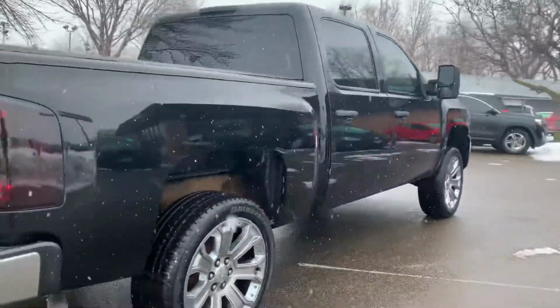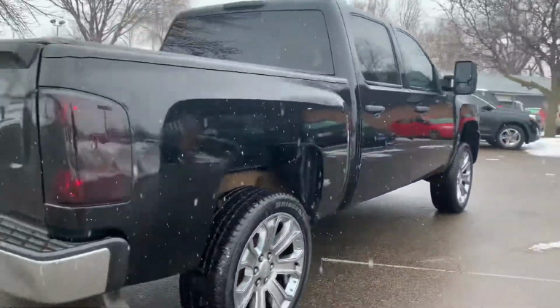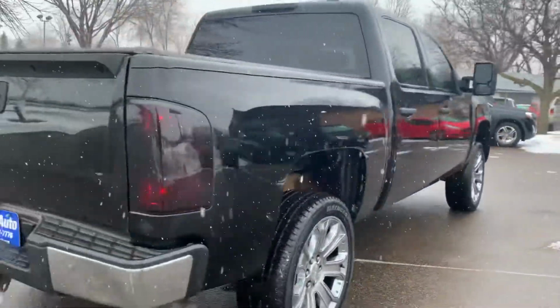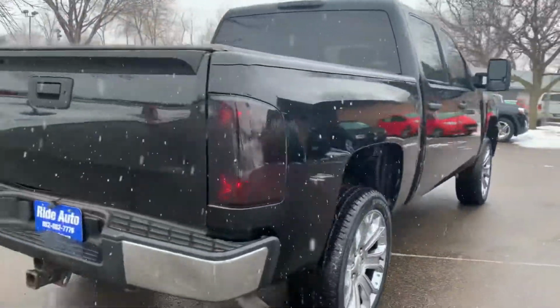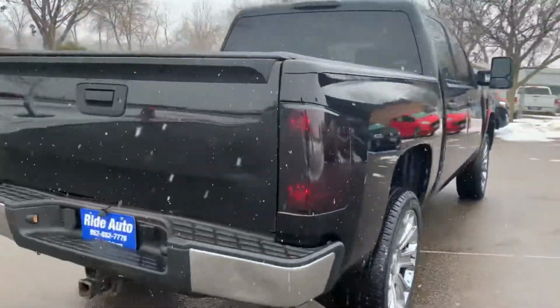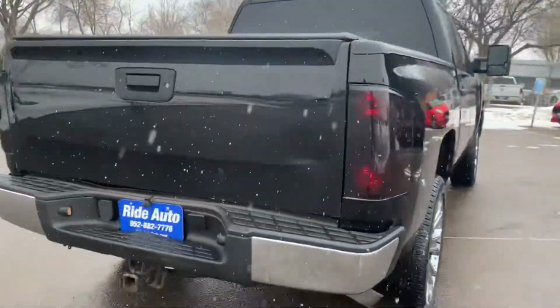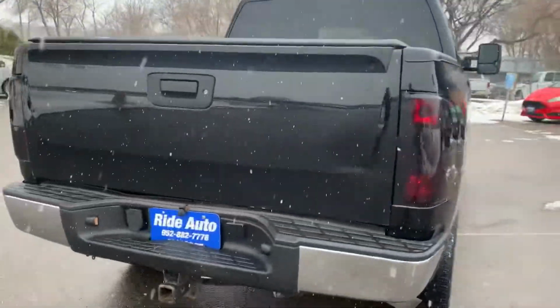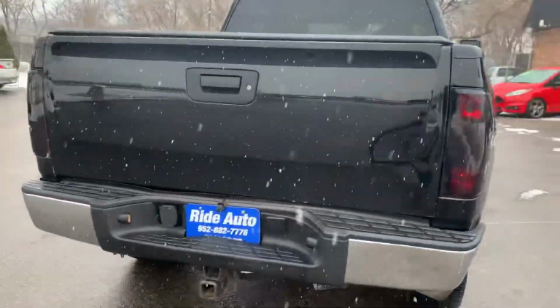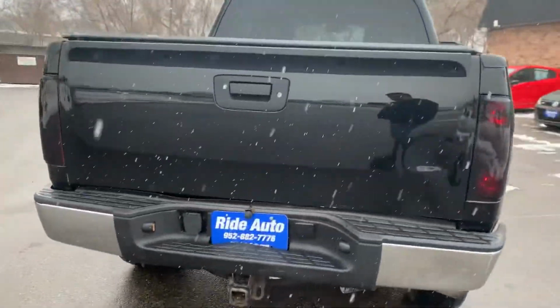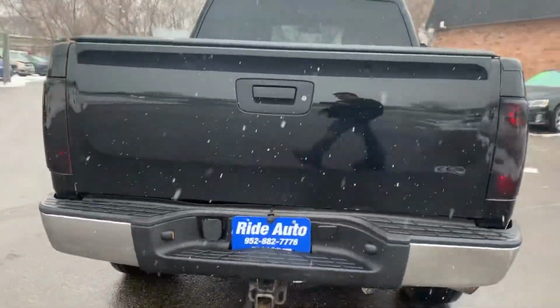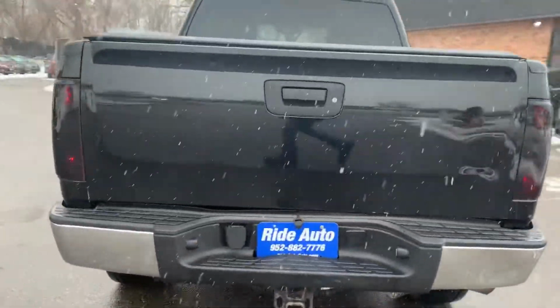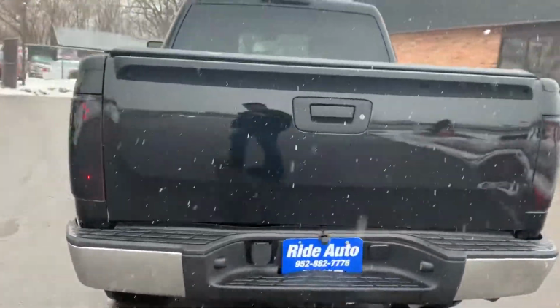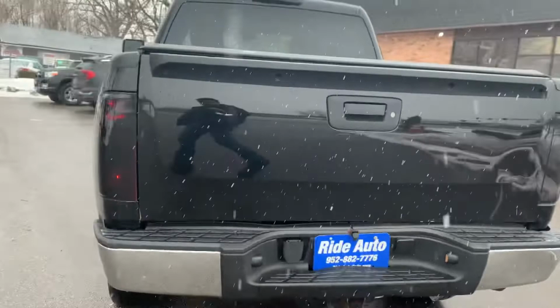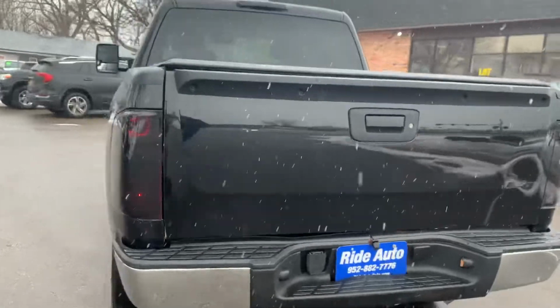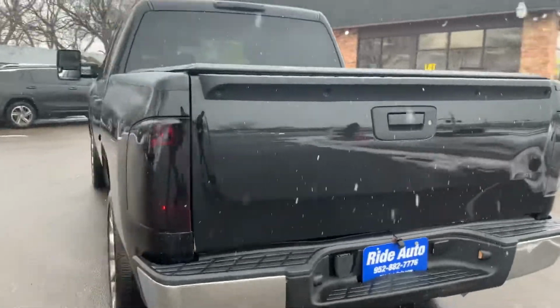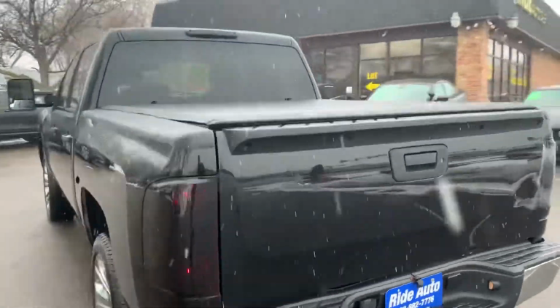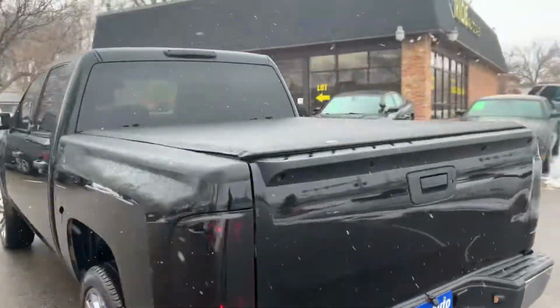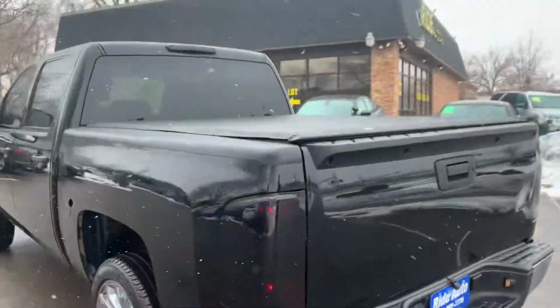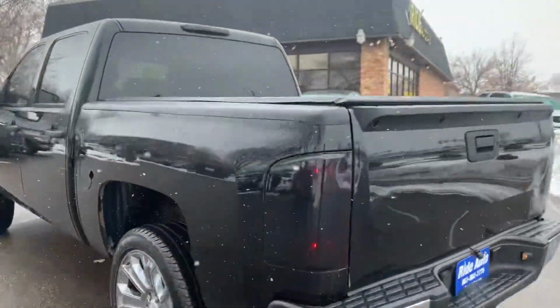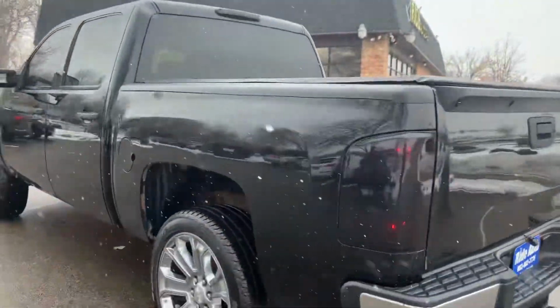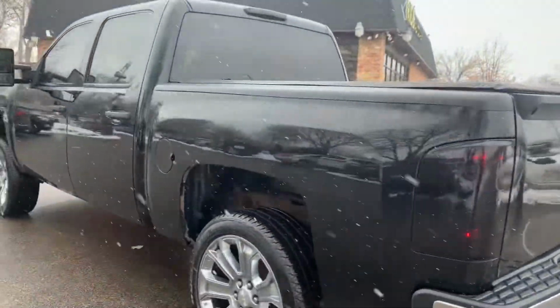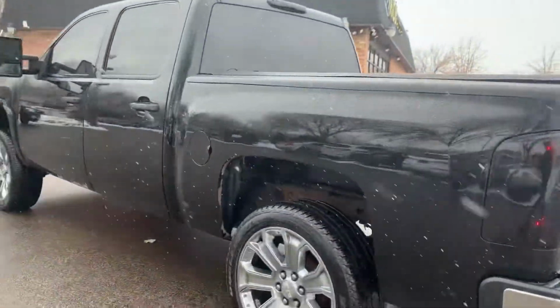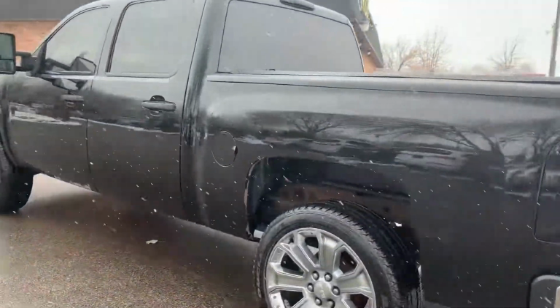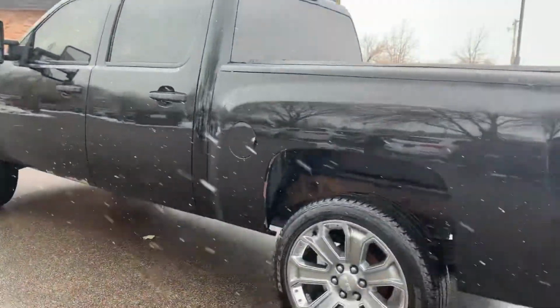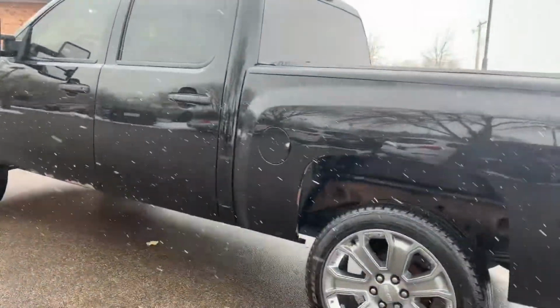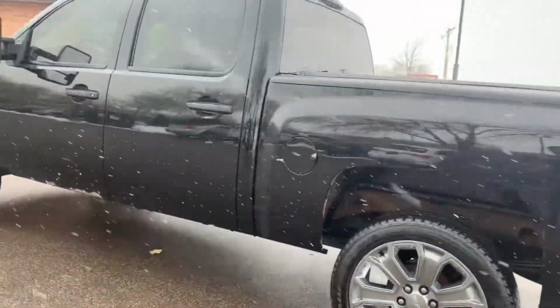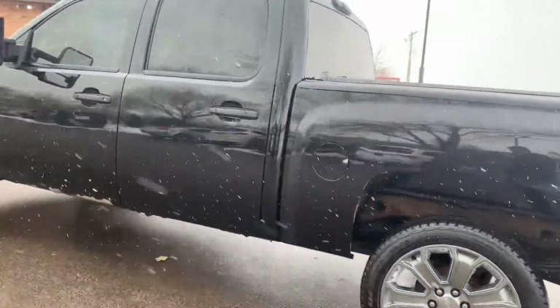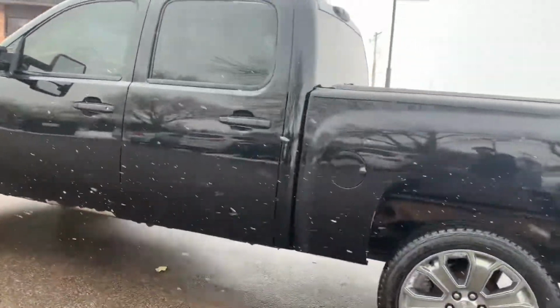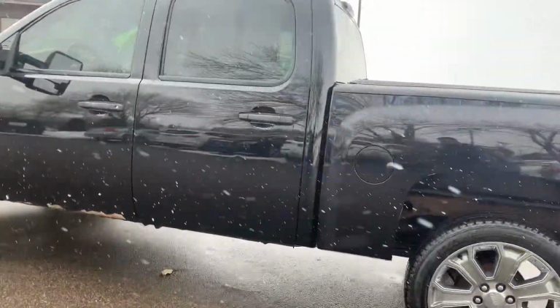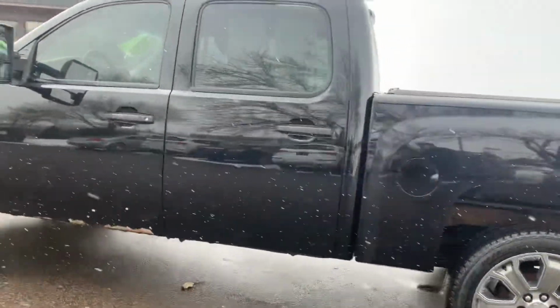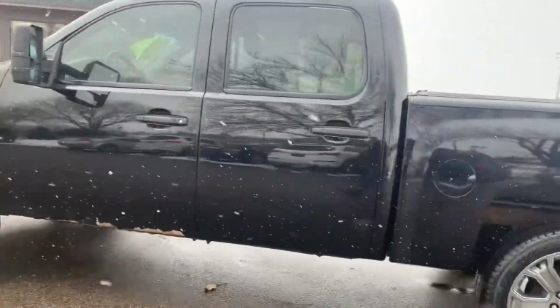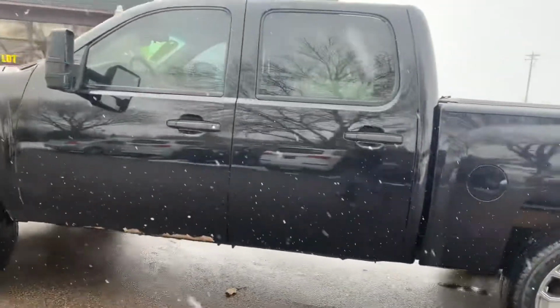It's a 5.3 liter V8 with a trailer tow package, backup camera, tonneau cover, smoked out taillights, and upgraded 20-inch wheels.